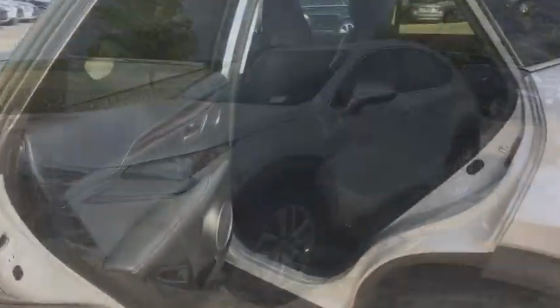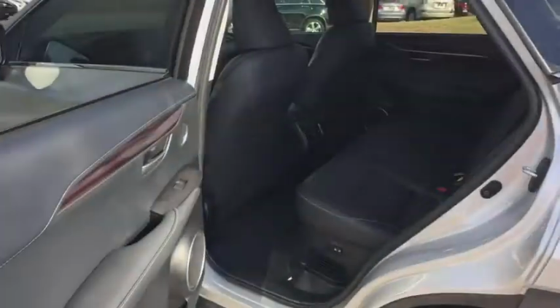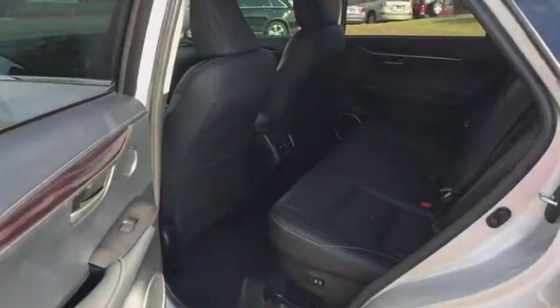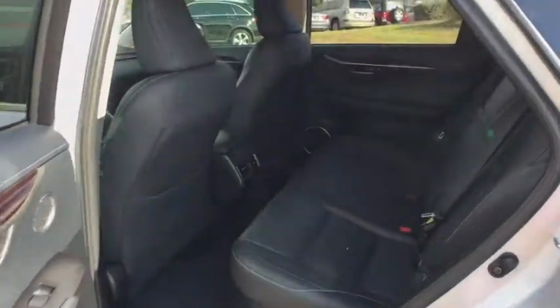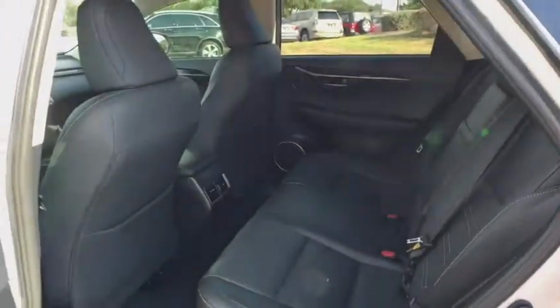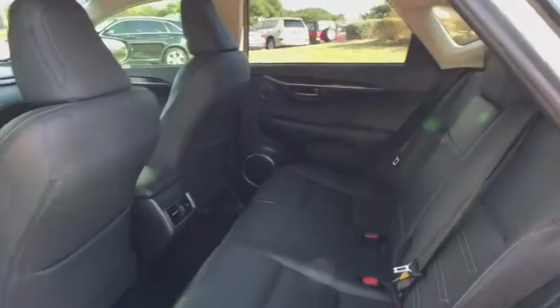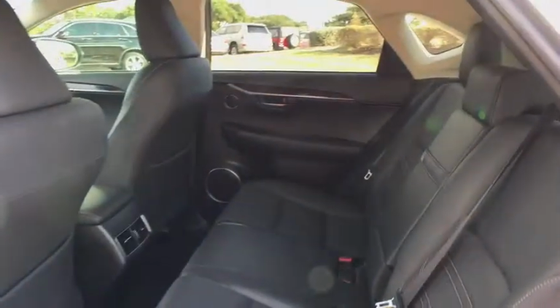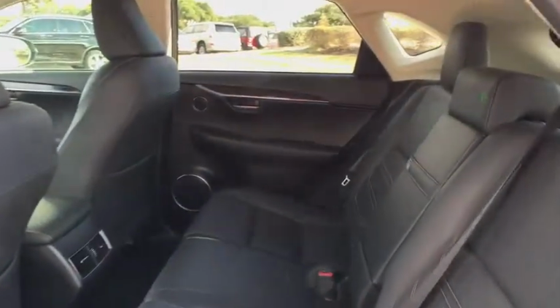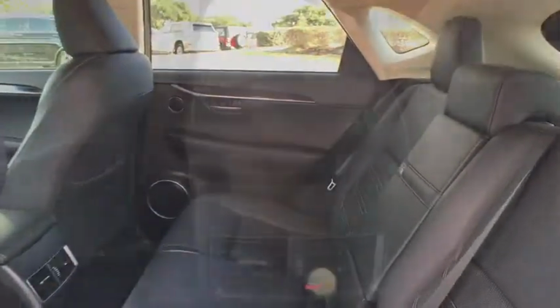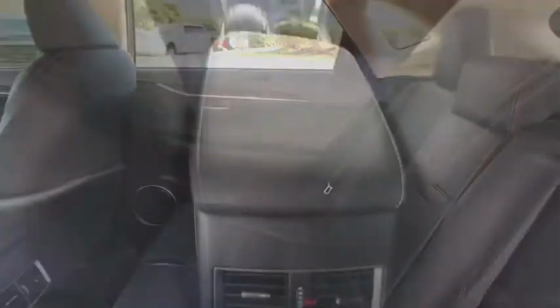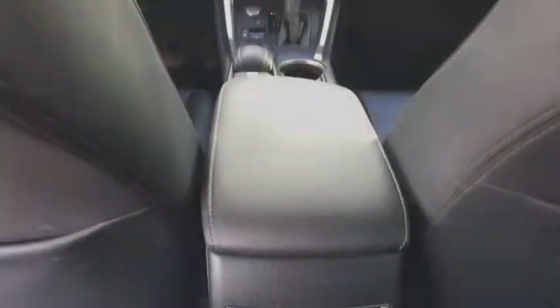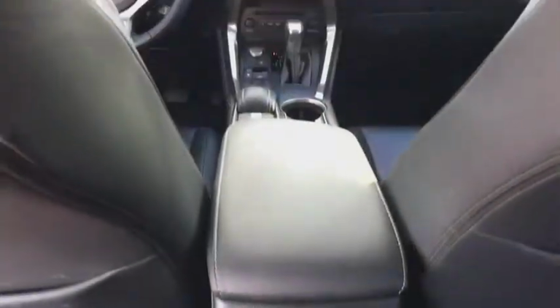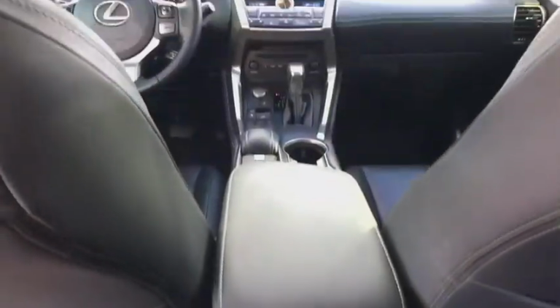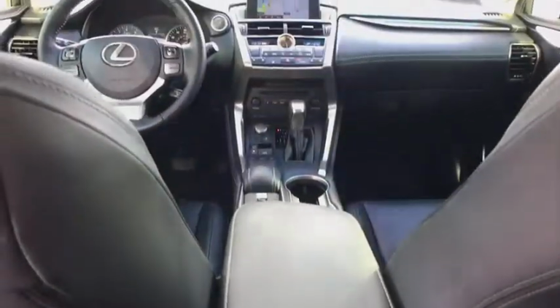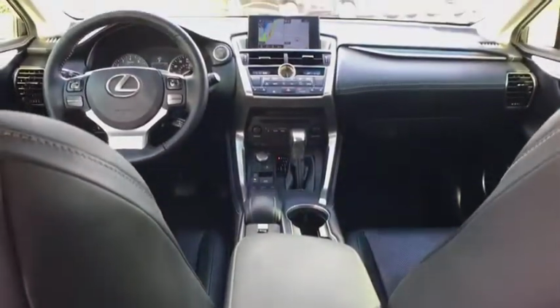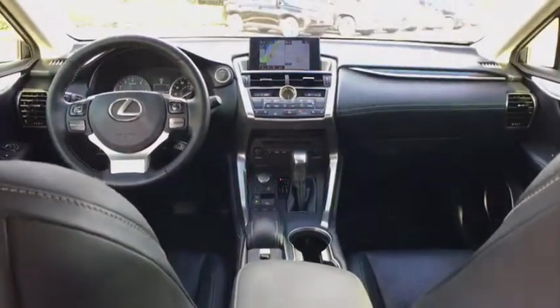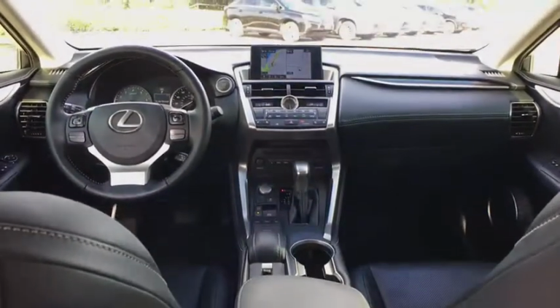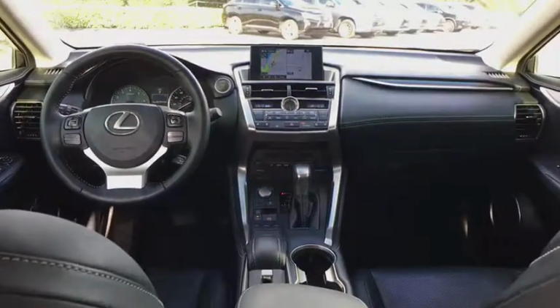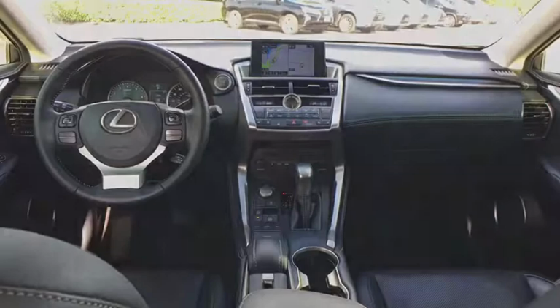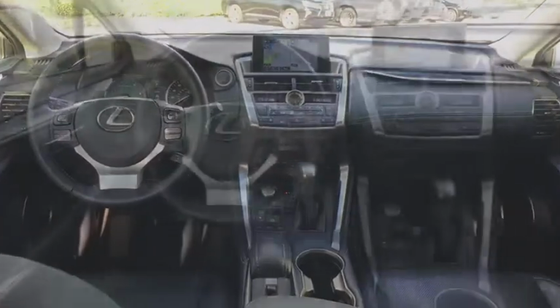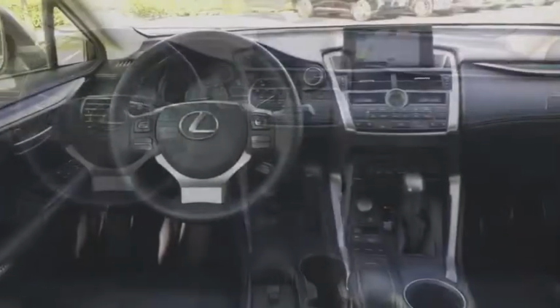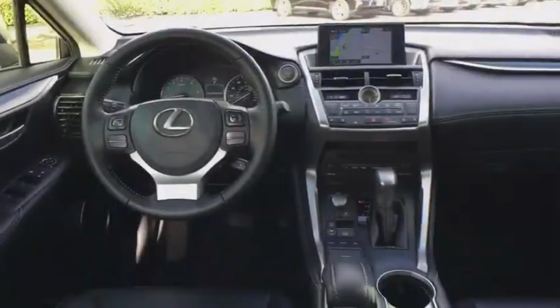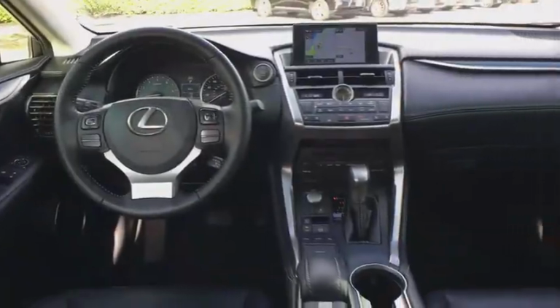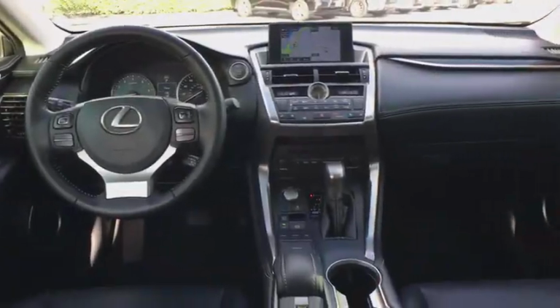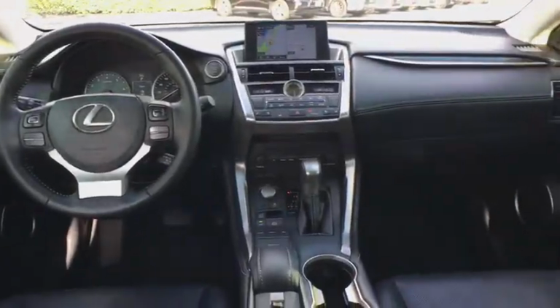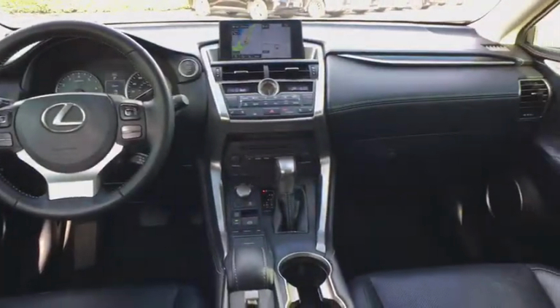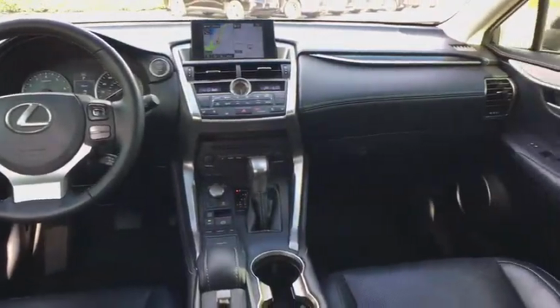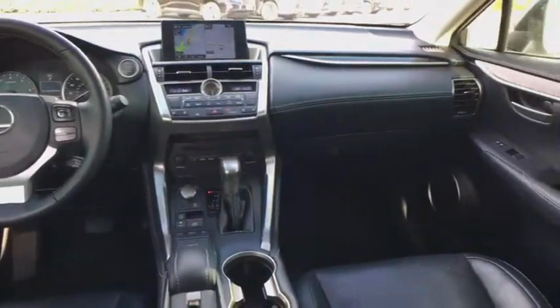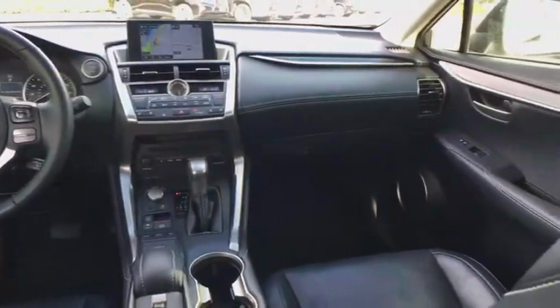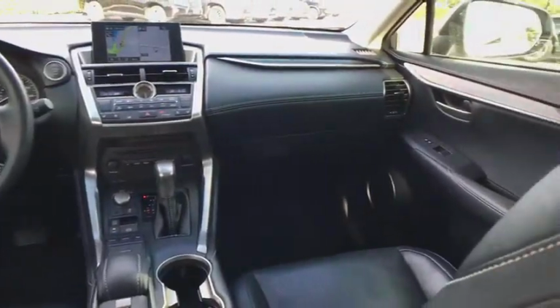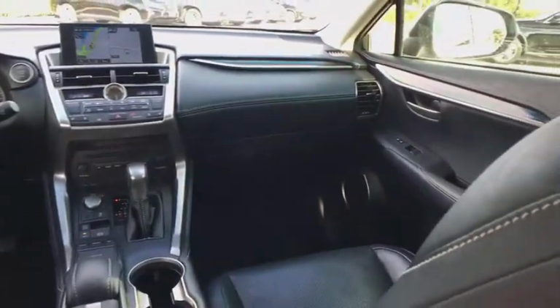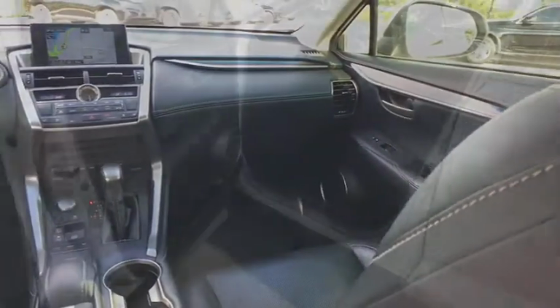Keyless entry, power passenger seat, power driver's seat, traction control, dual airbags, leather-wrapped steering wheel, Bluetooth, alloy wheels, power steering, four-wheel disc brakes, cruise control.